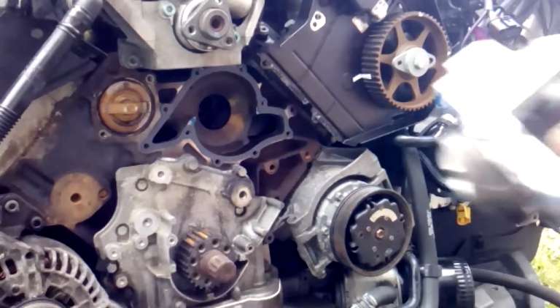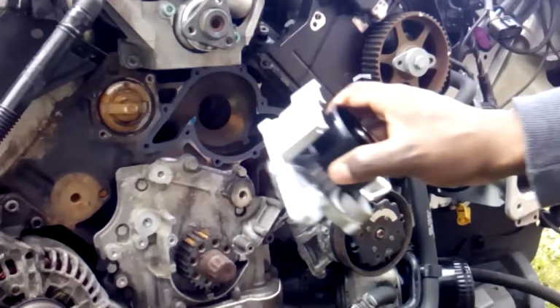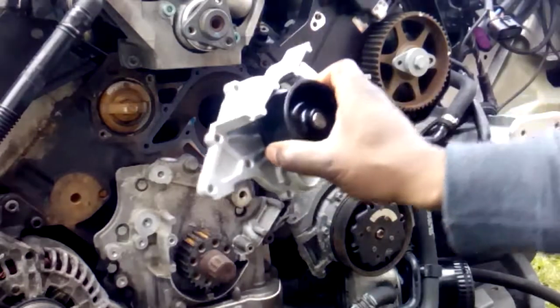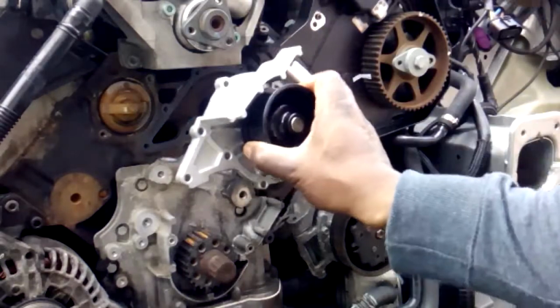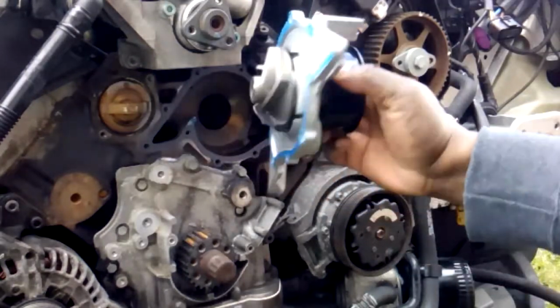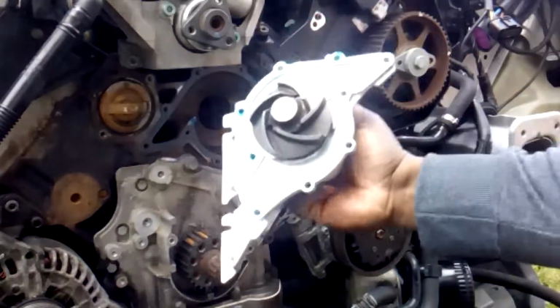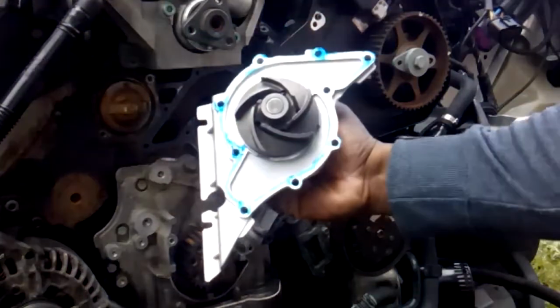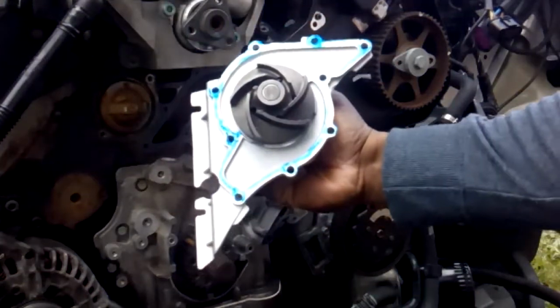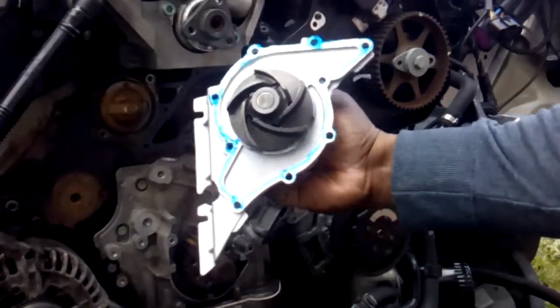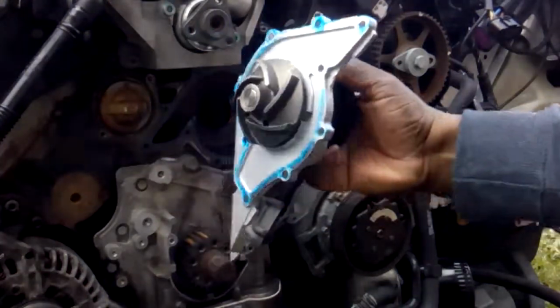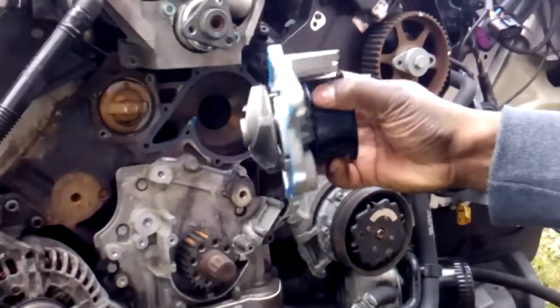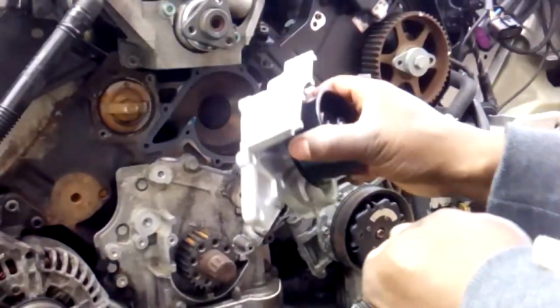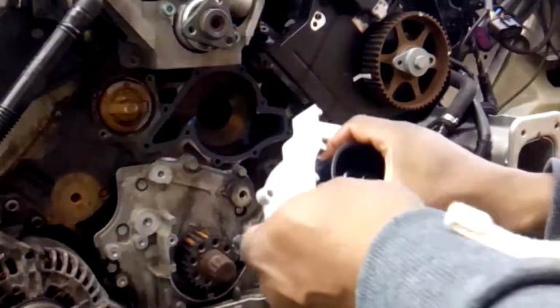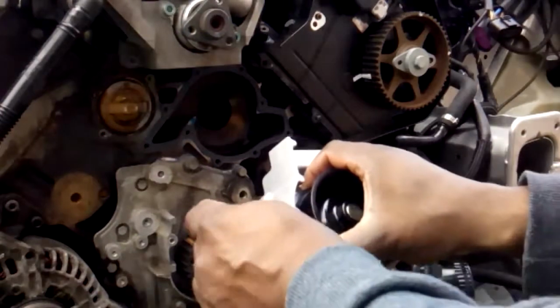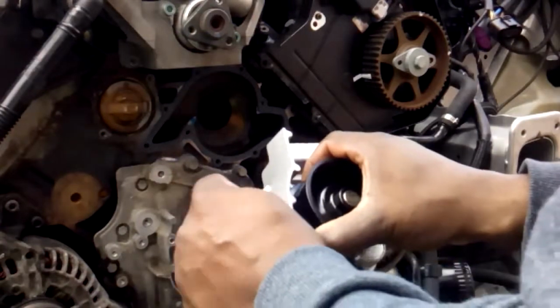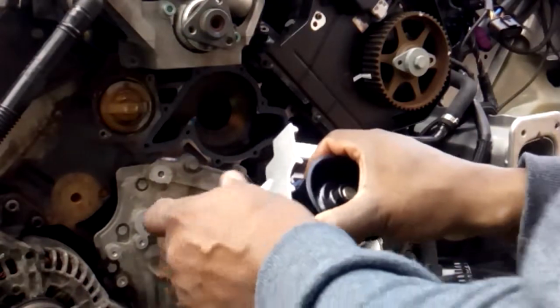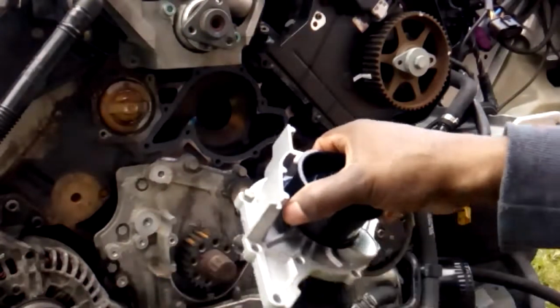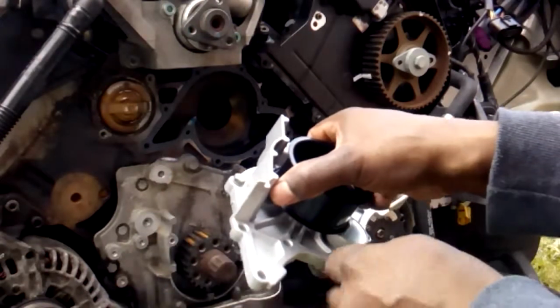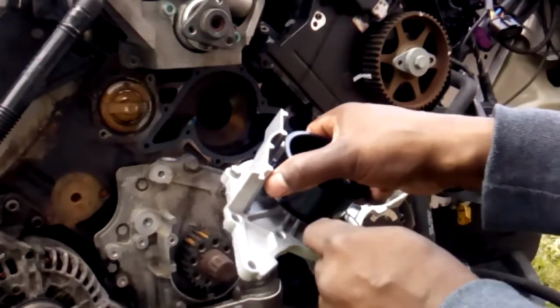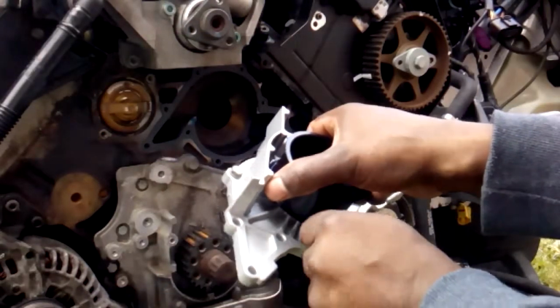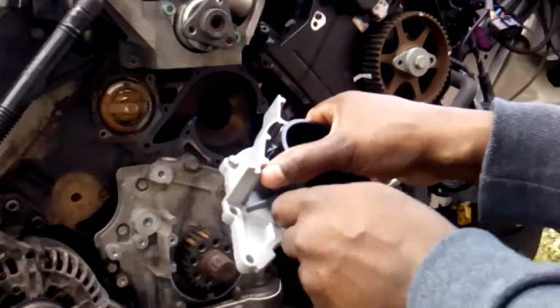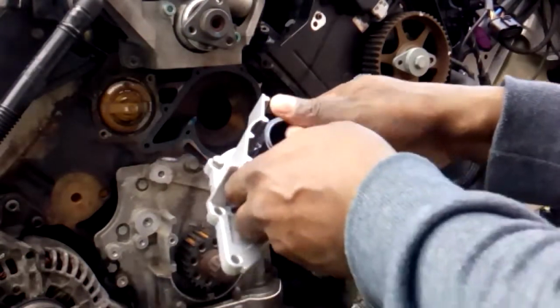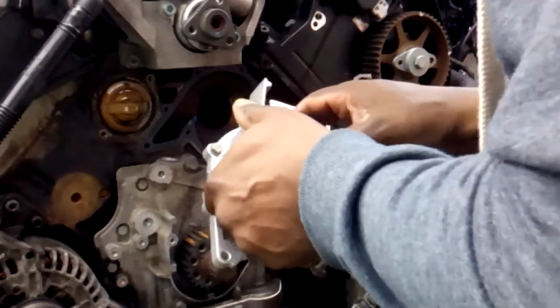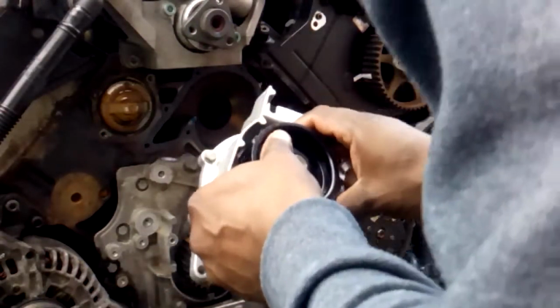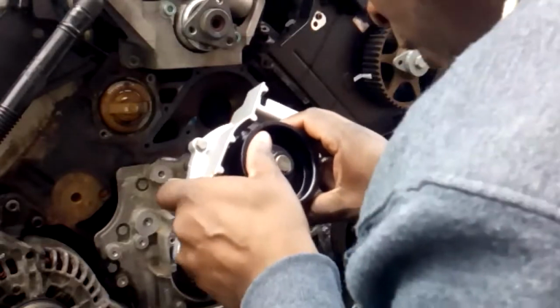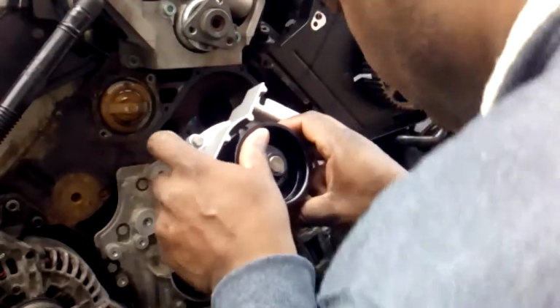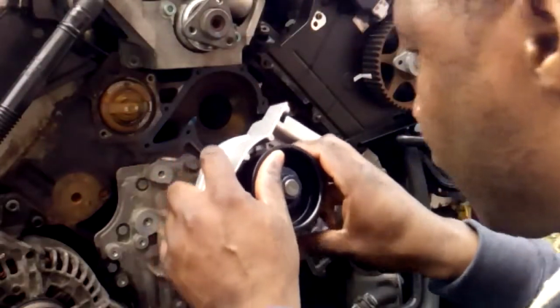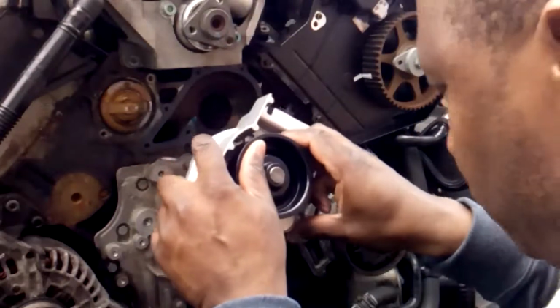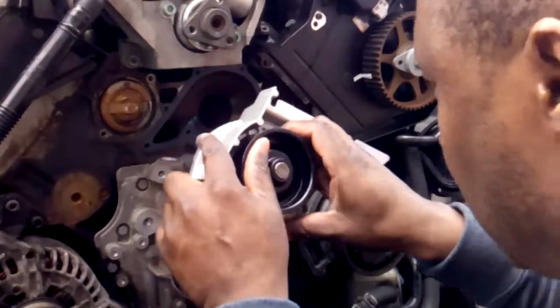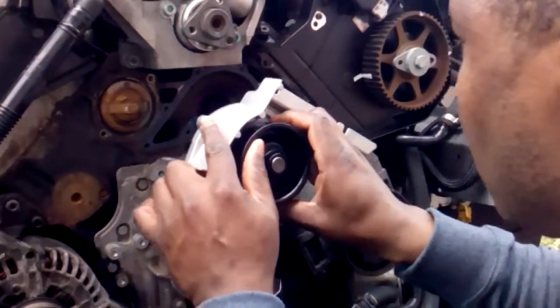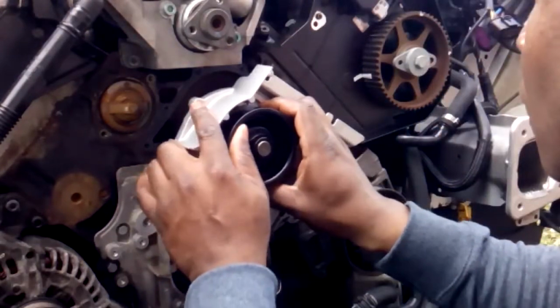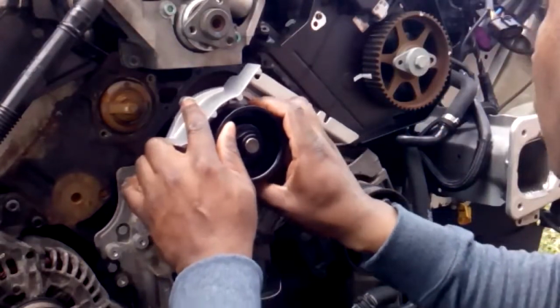Now we're going to install the water pump. As you can see, I've also put sealant on the seated side of the water pump. Whilst fitting the water pump, it is imperative that the gasket does not move.